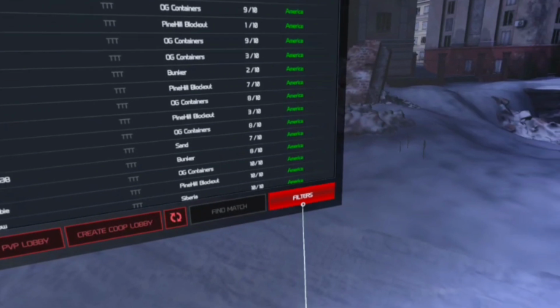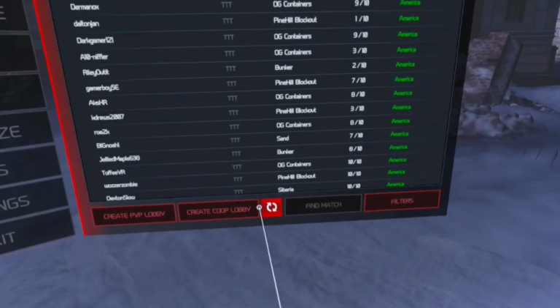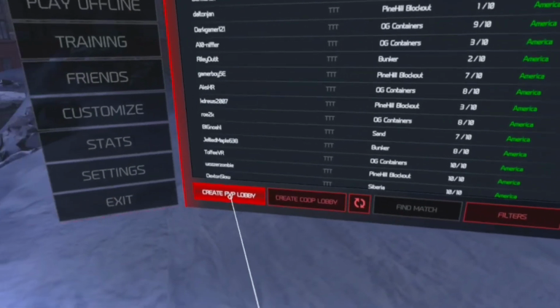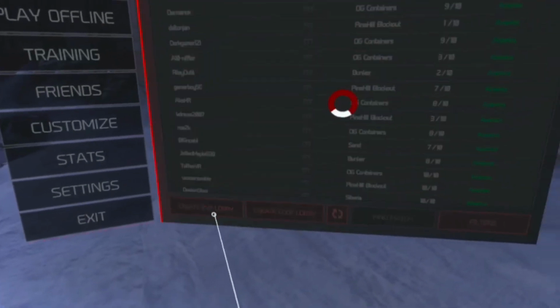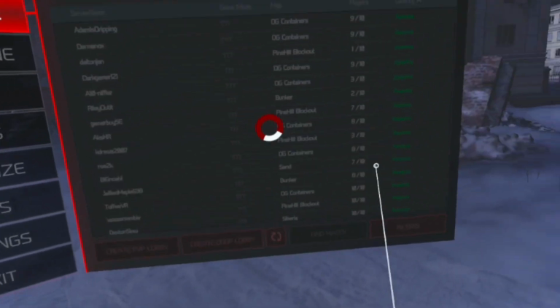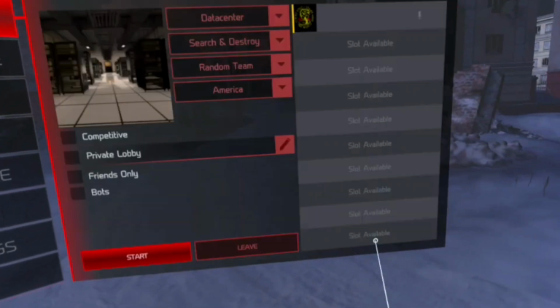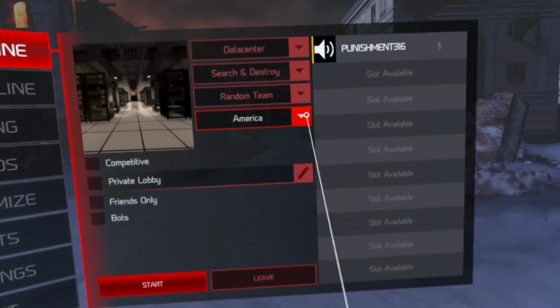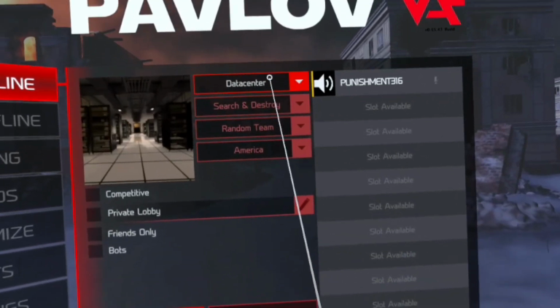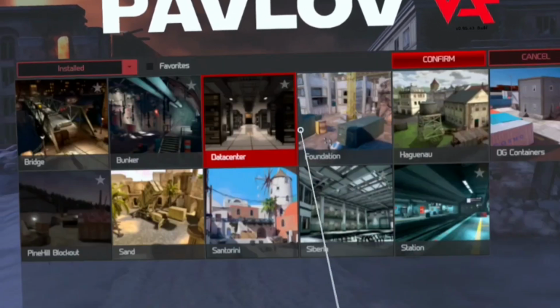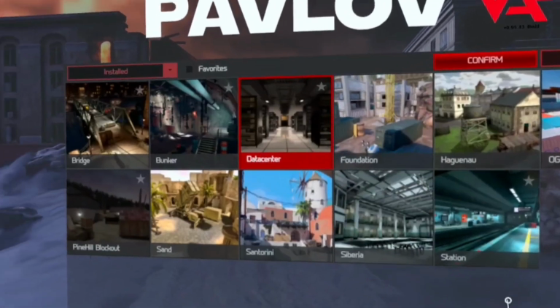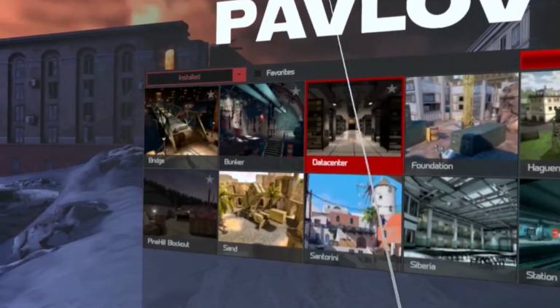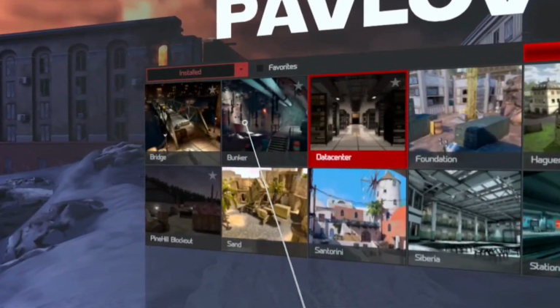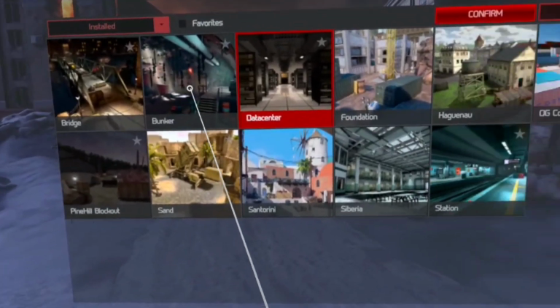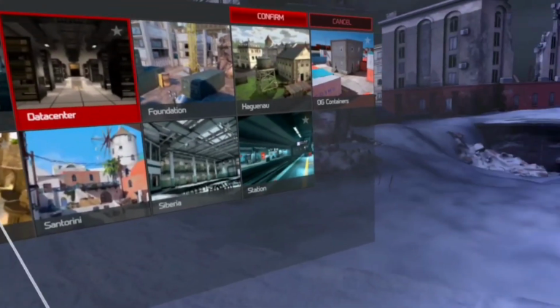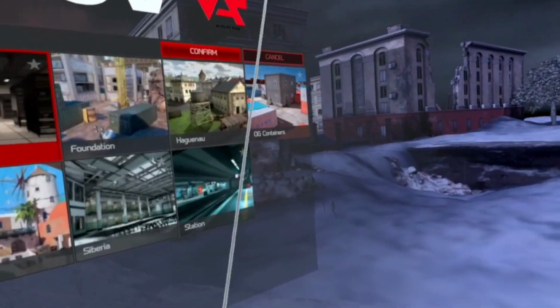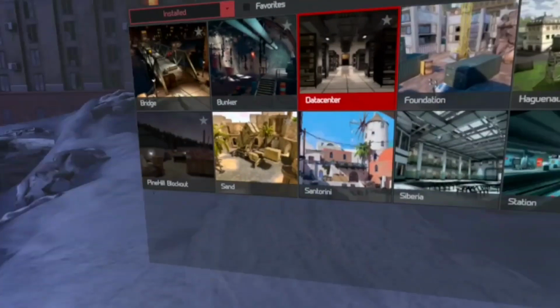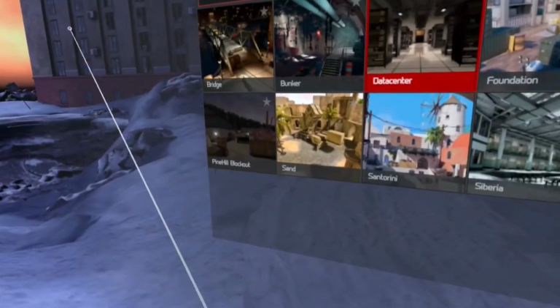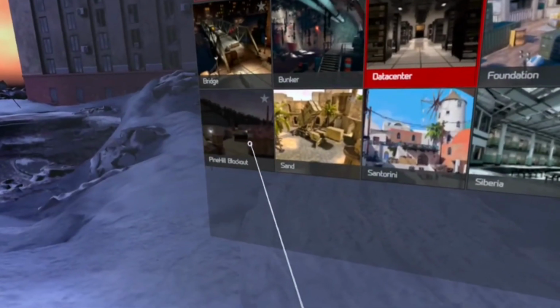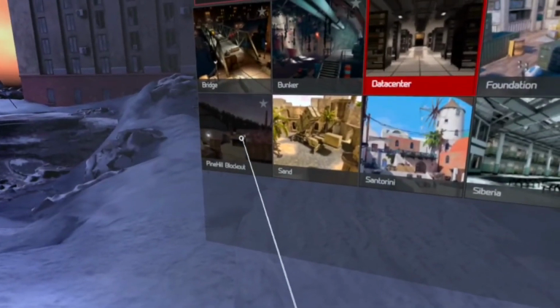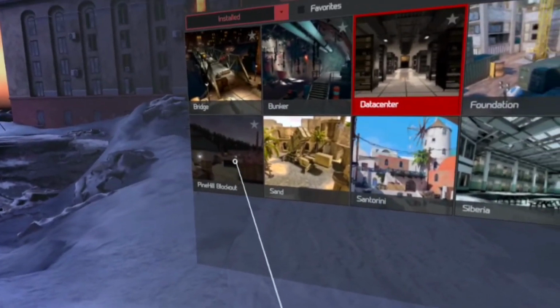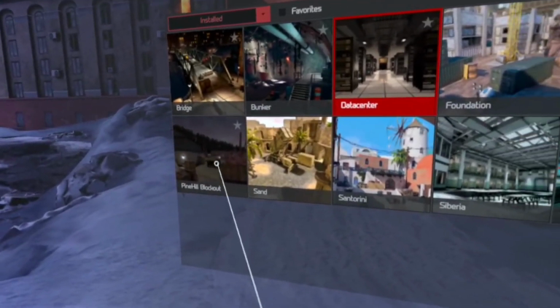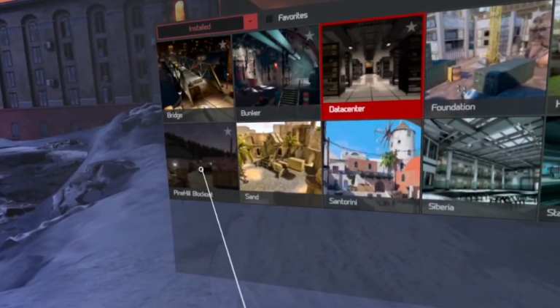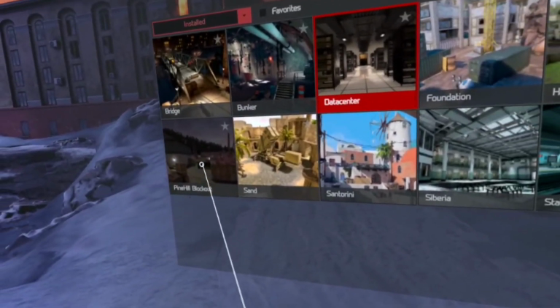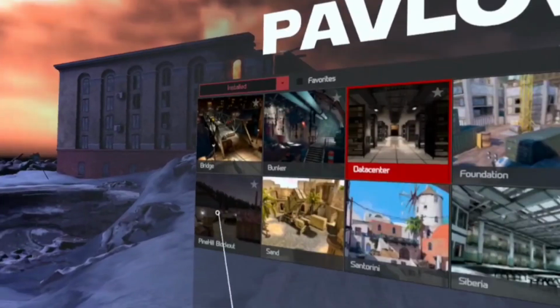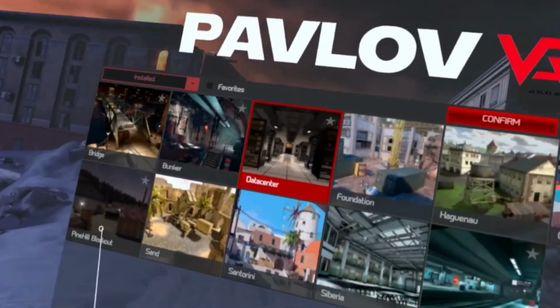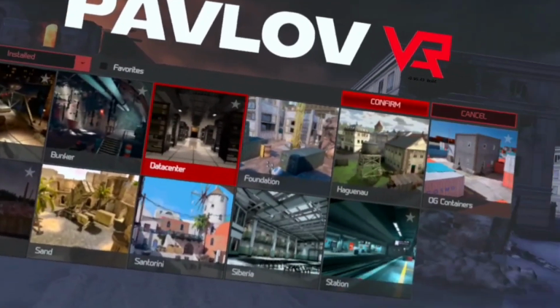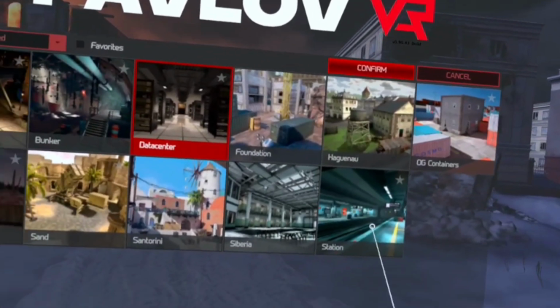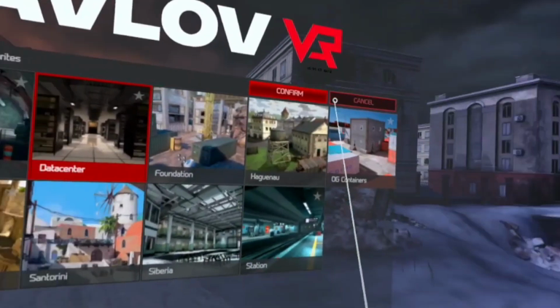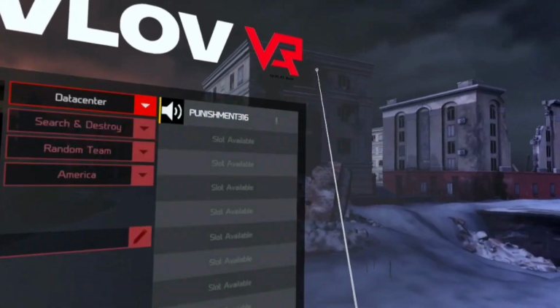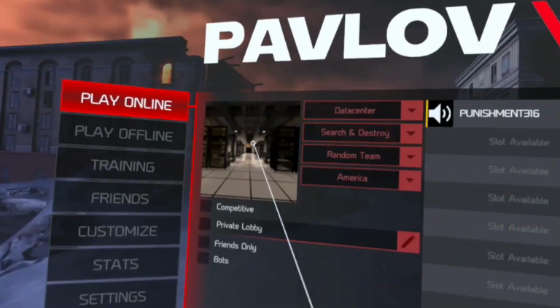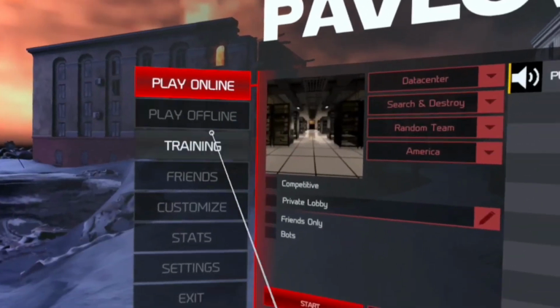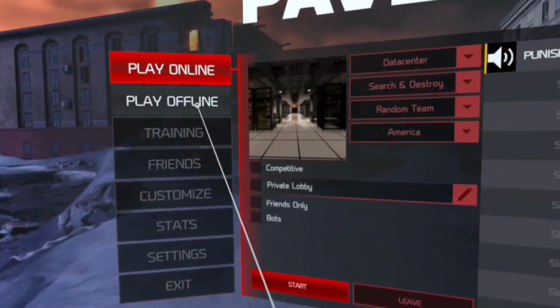There's also some new maps. We now have Bunker and Pine Hill — I think Pine Hill Blackout. Yeah, those are the new maps.